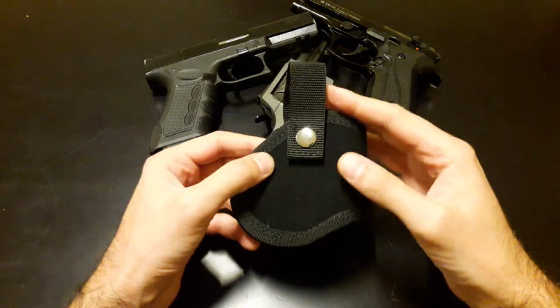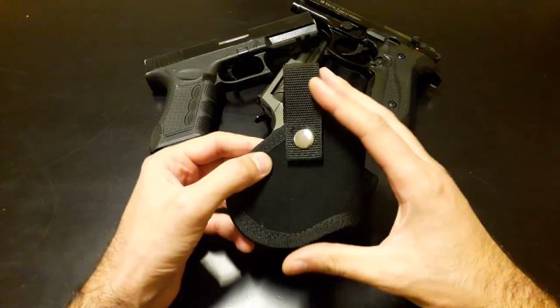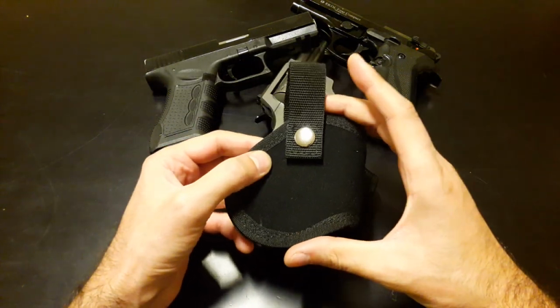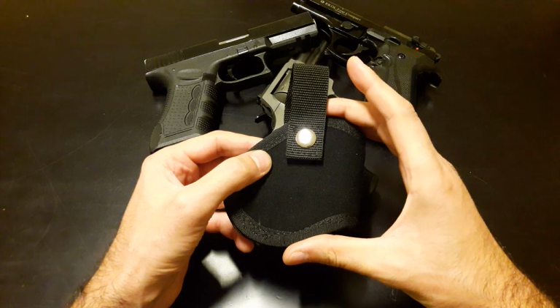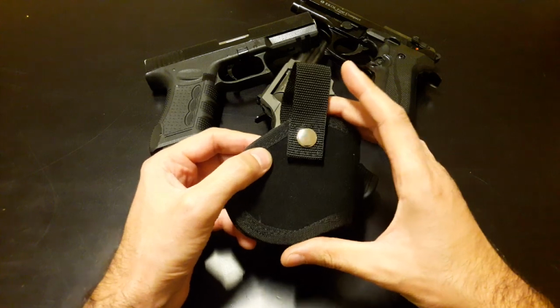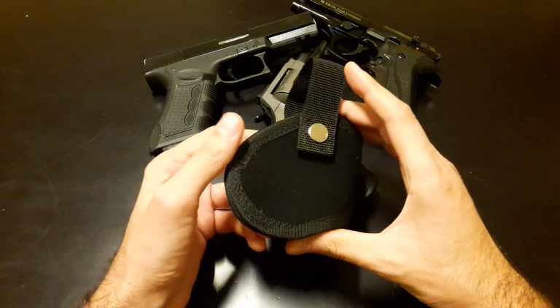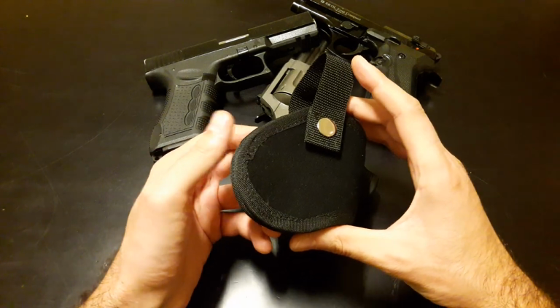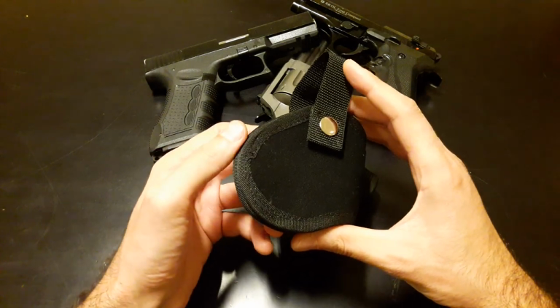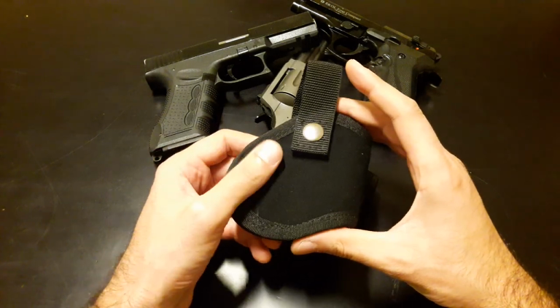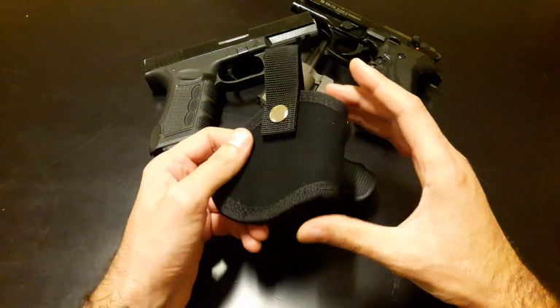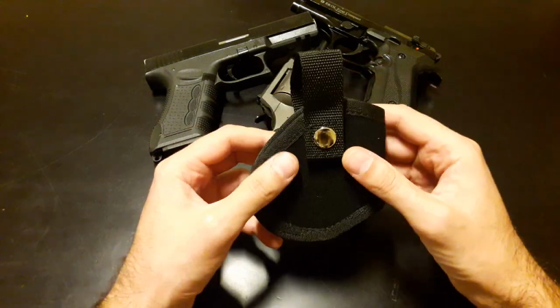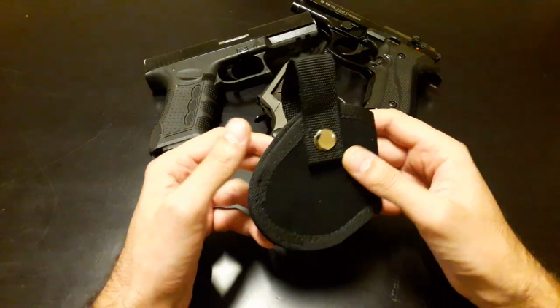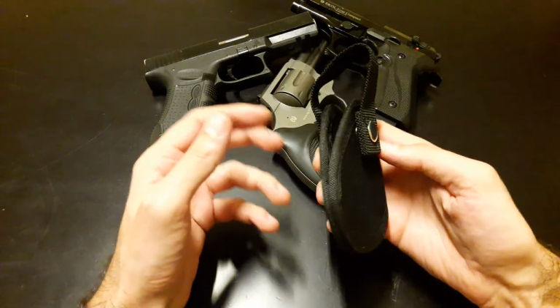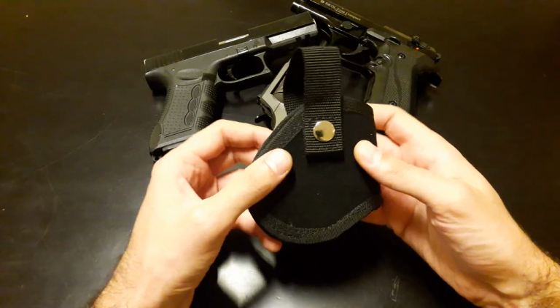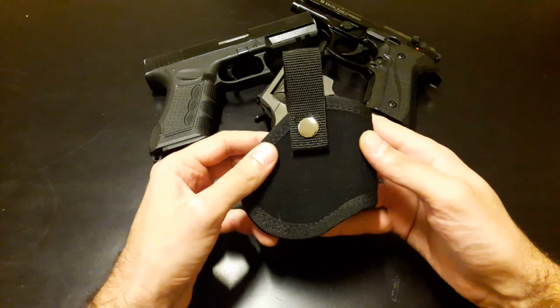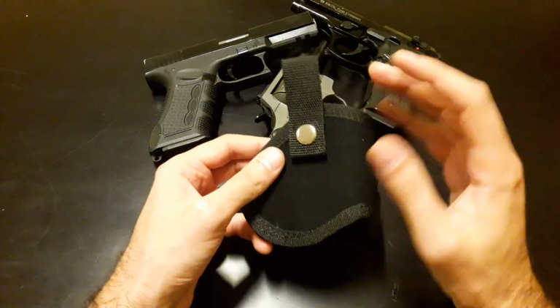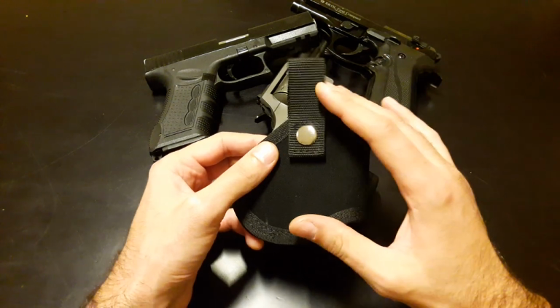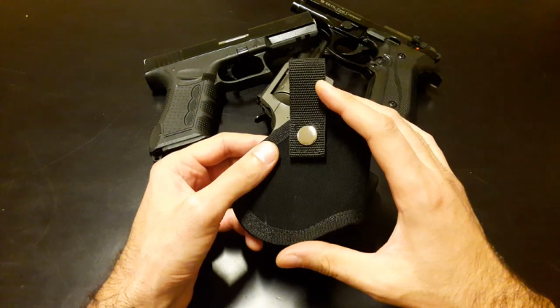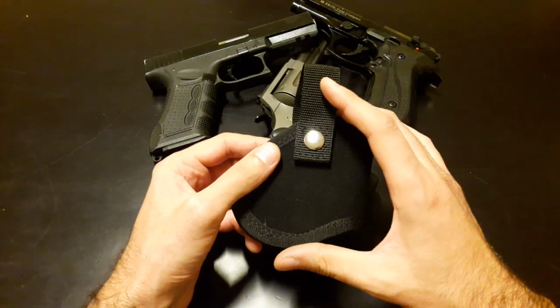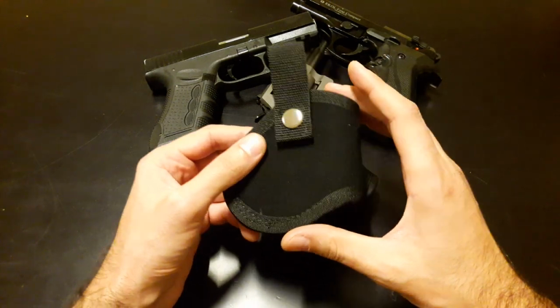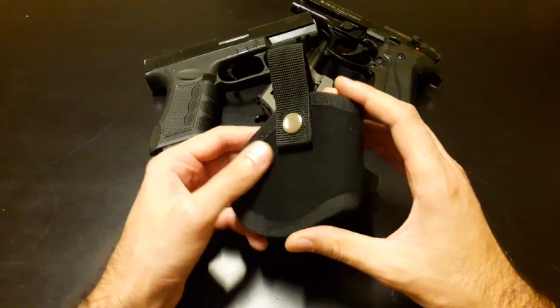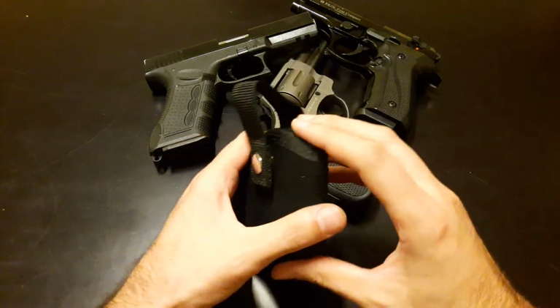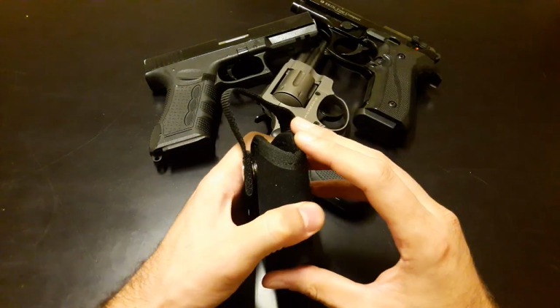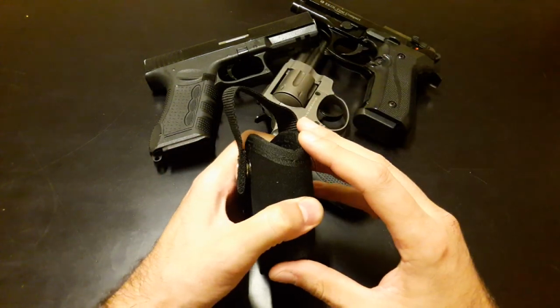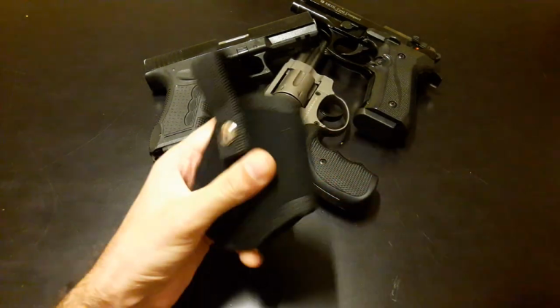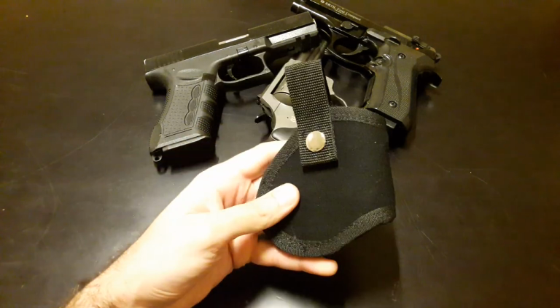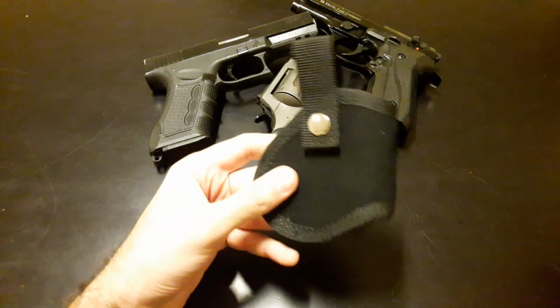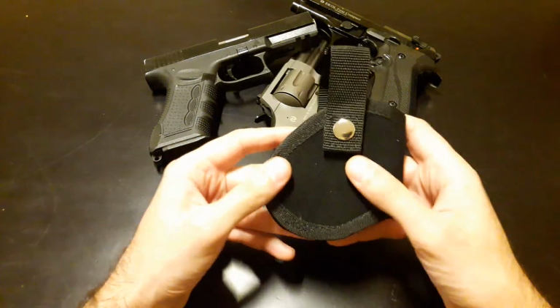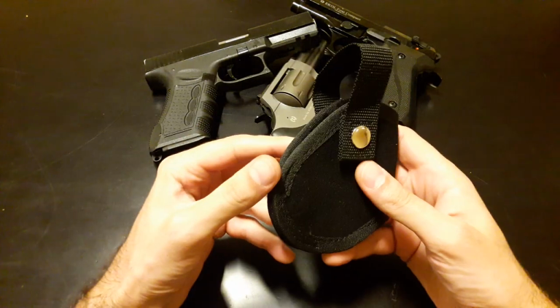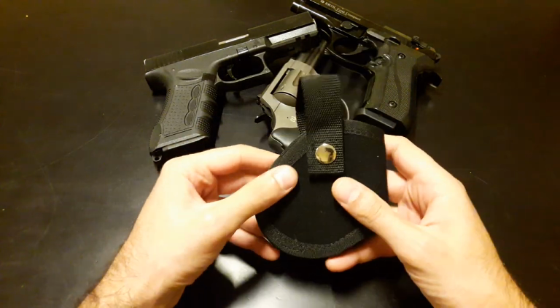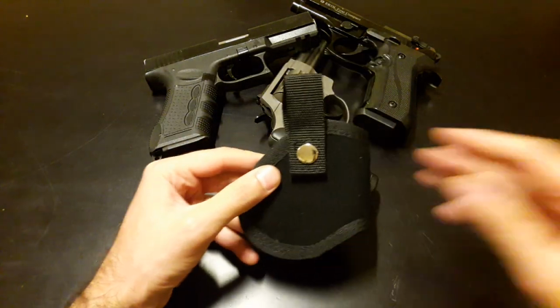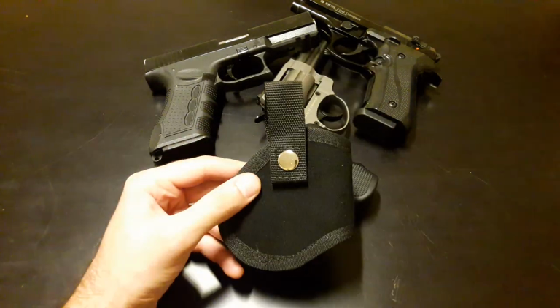It's a very, very tiny holster. It's designed for open carry, but basically it's designed for concealed carry because of its size. Now this is the micro holster.